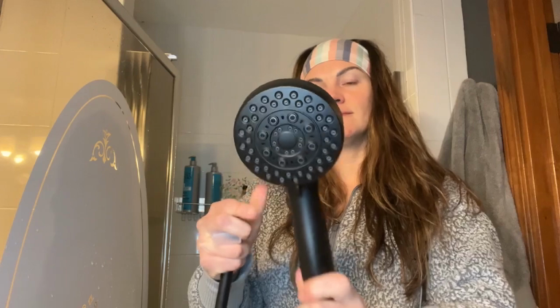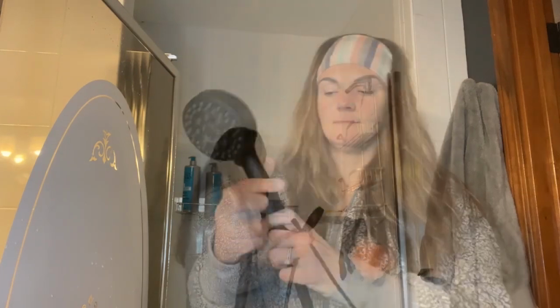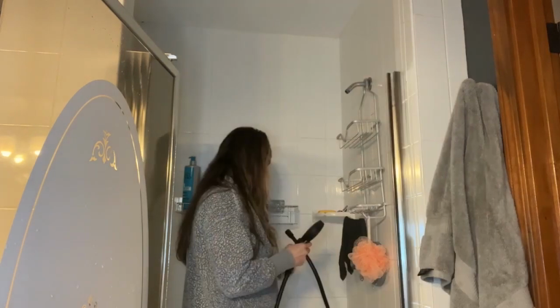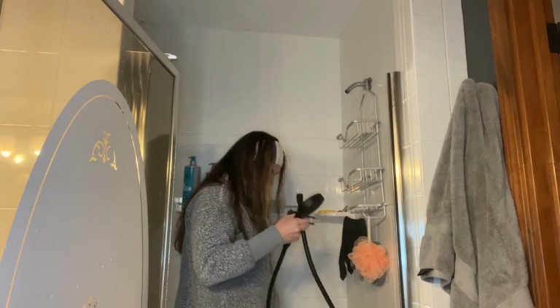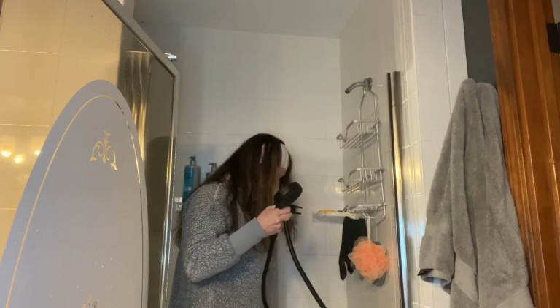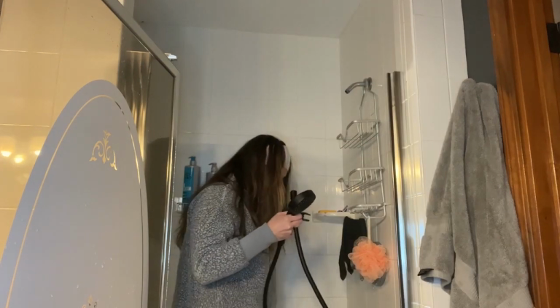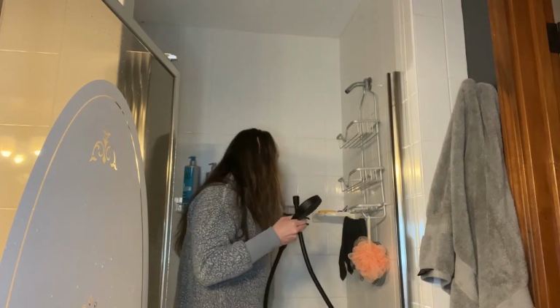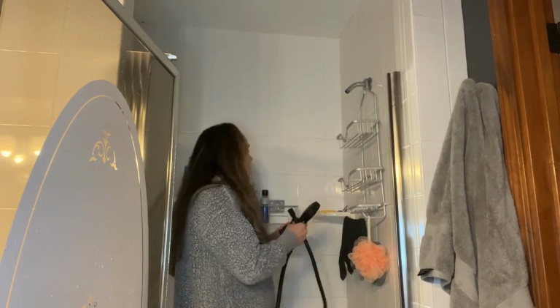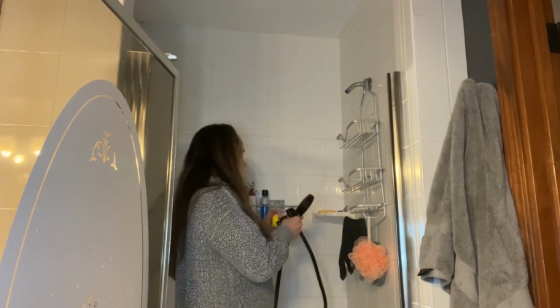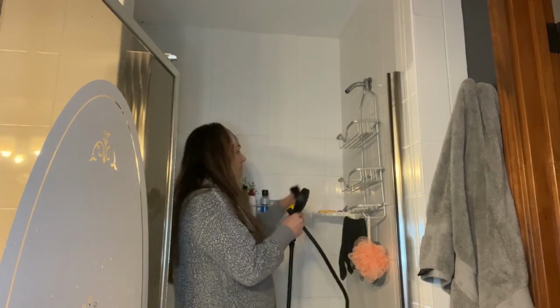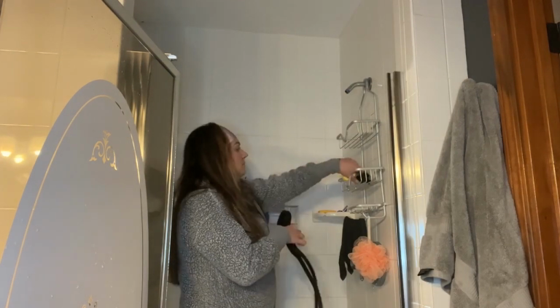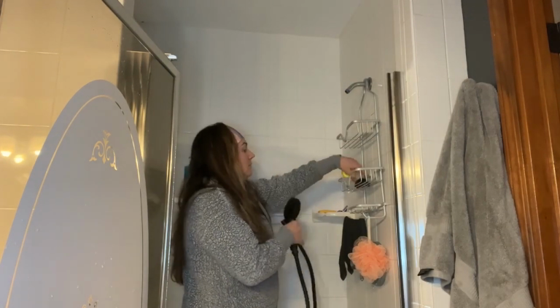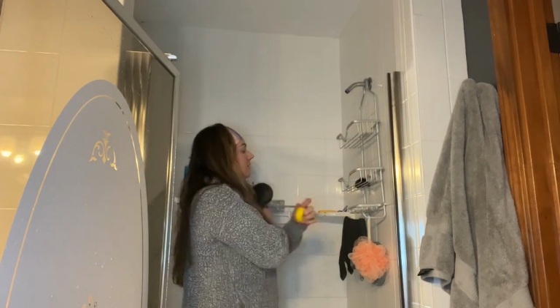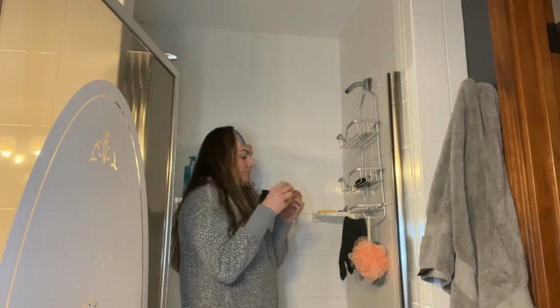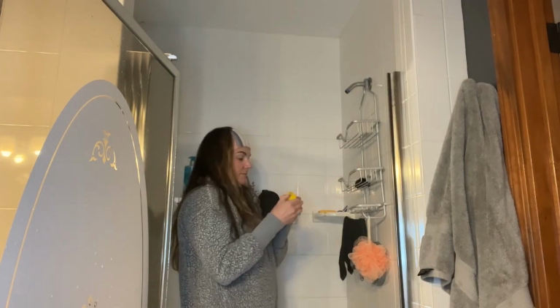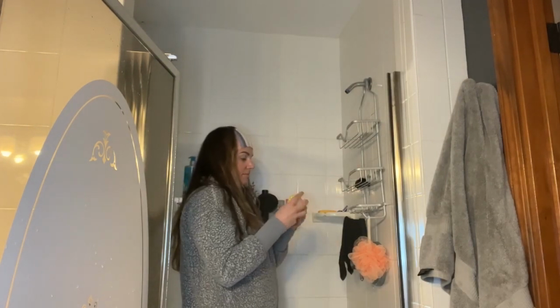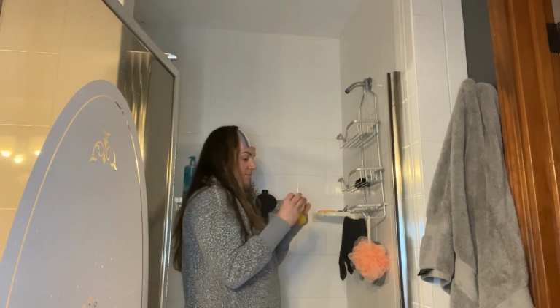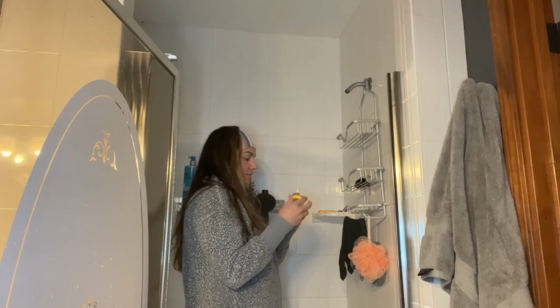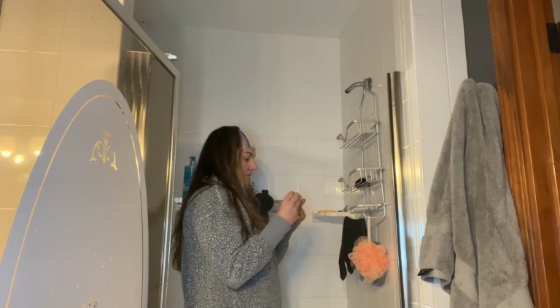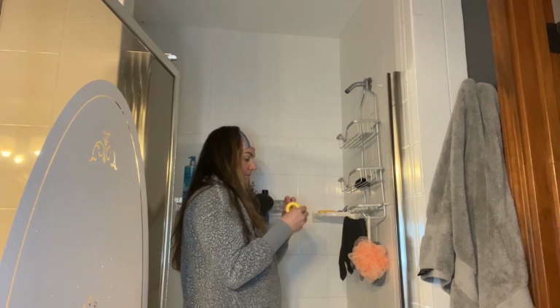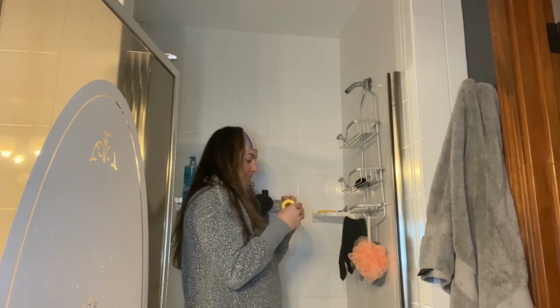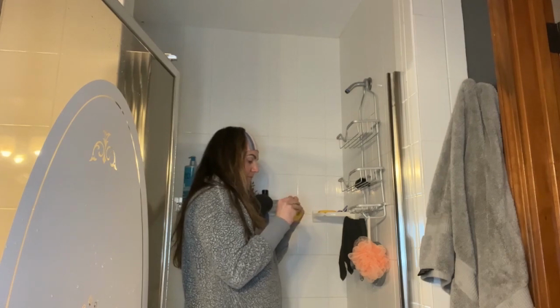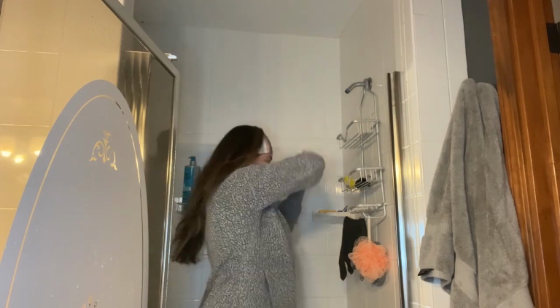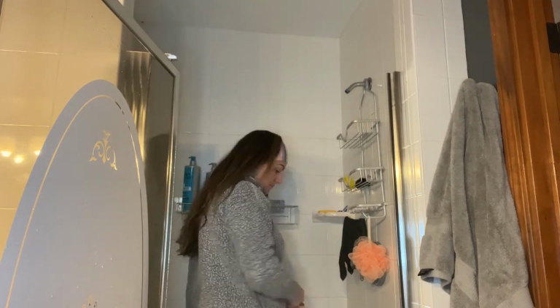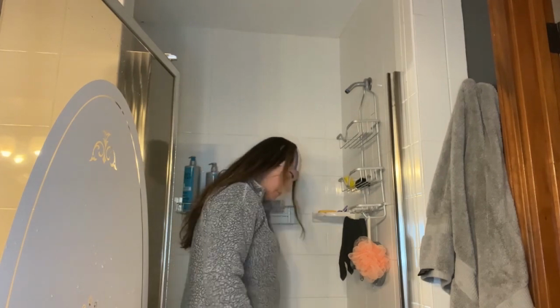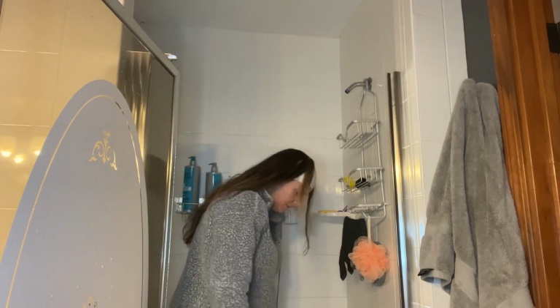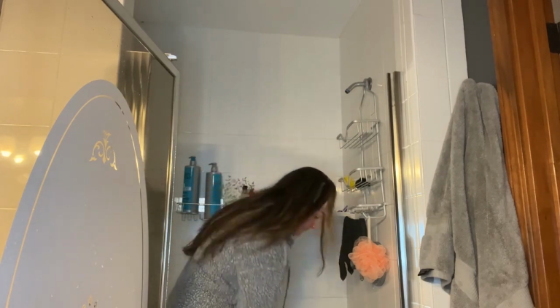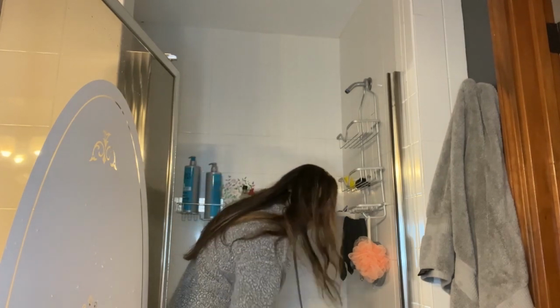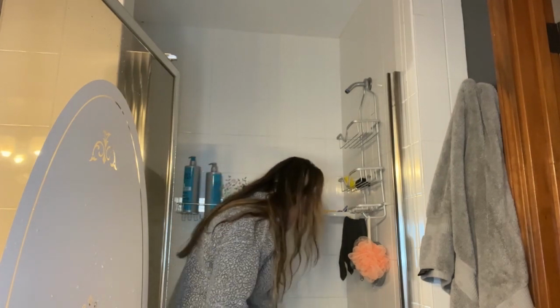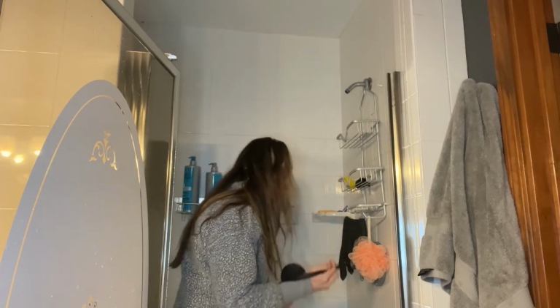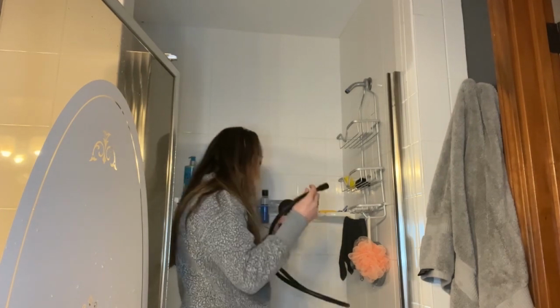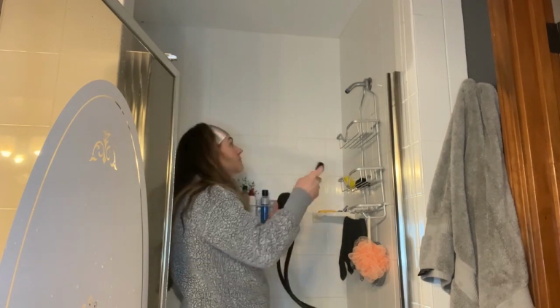This handheld shower head is nice and lightweight. It provides an ergonomic design that makes it ideal for superior comfort and ease of use.